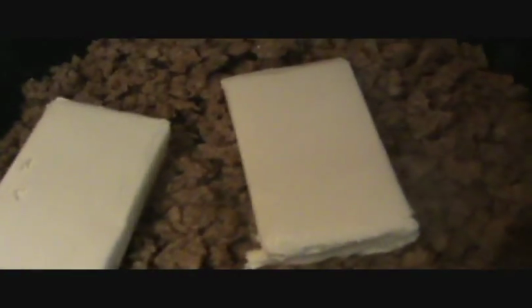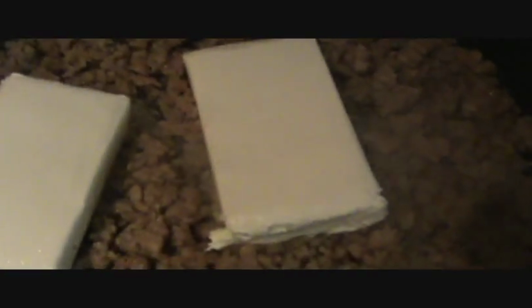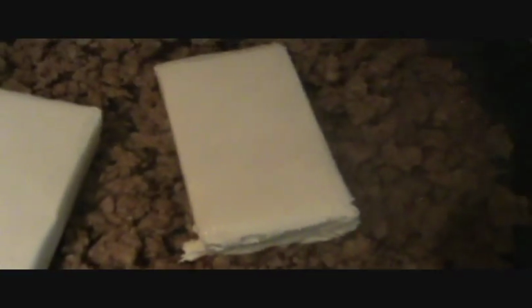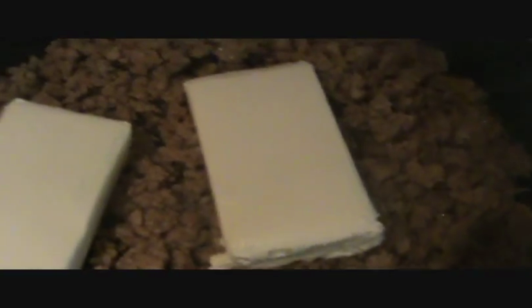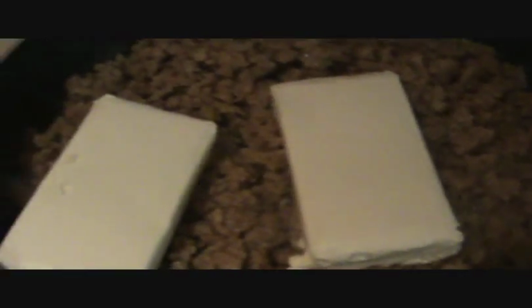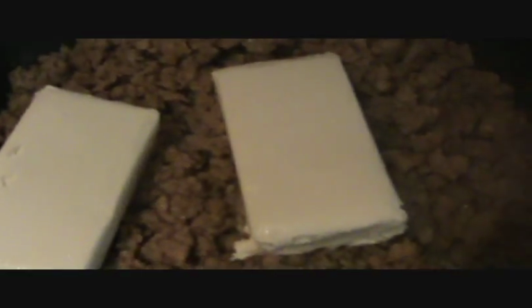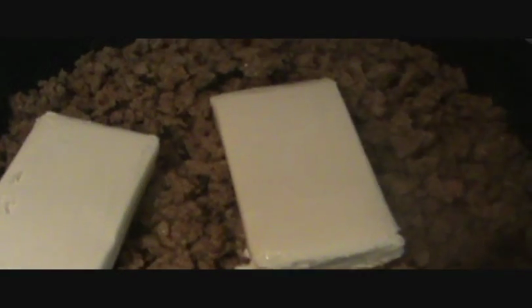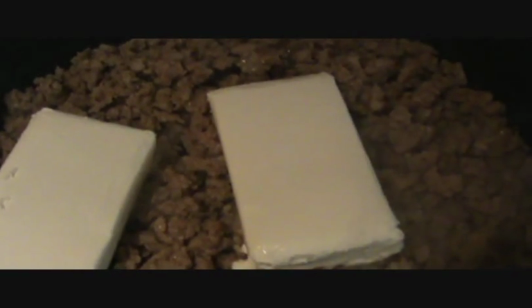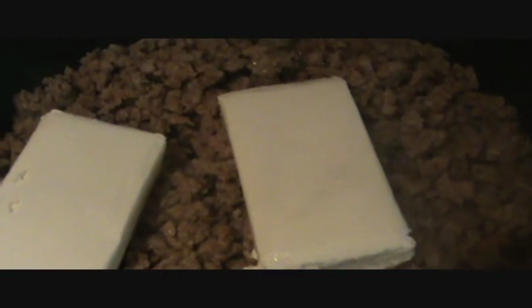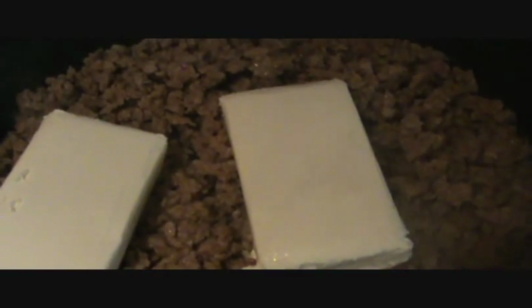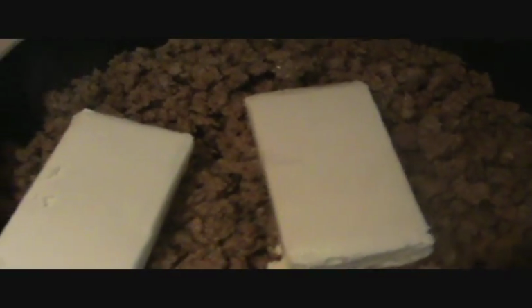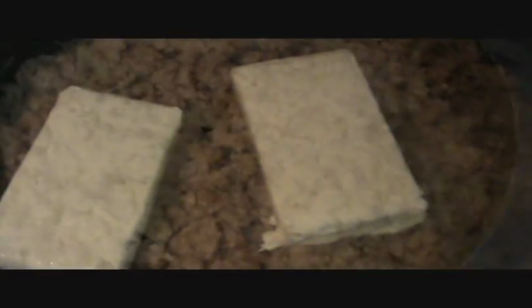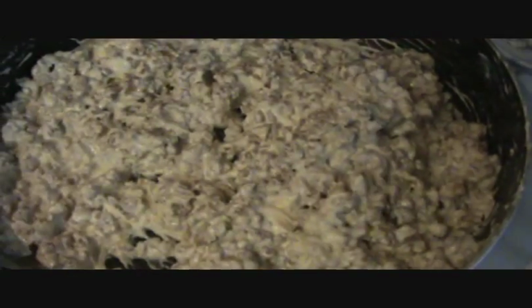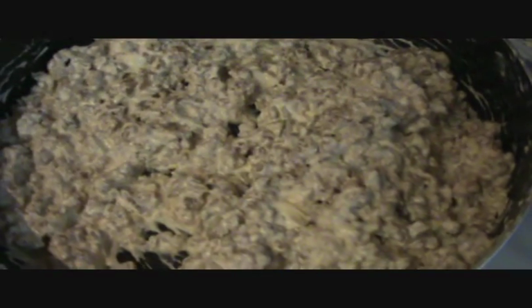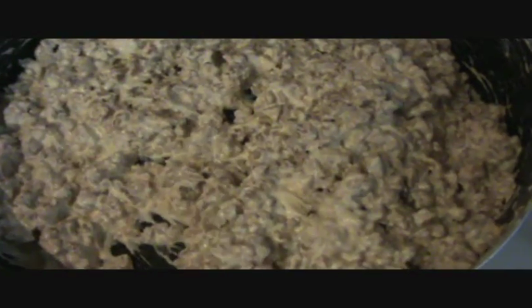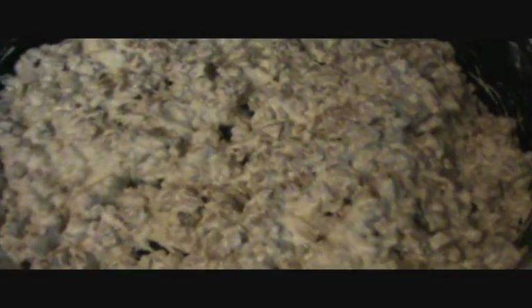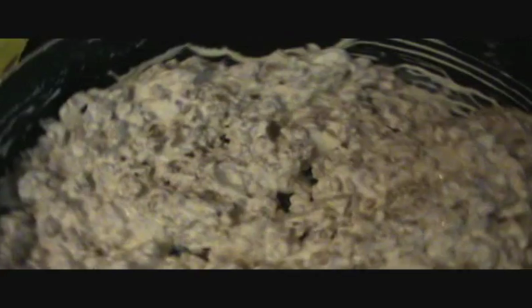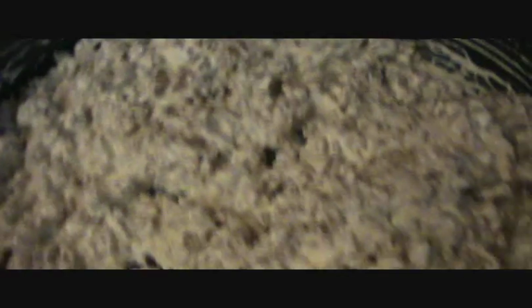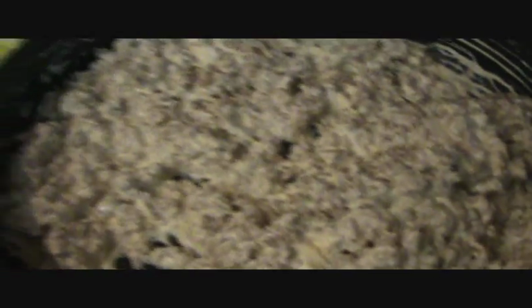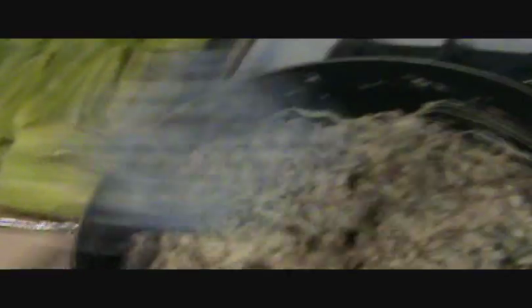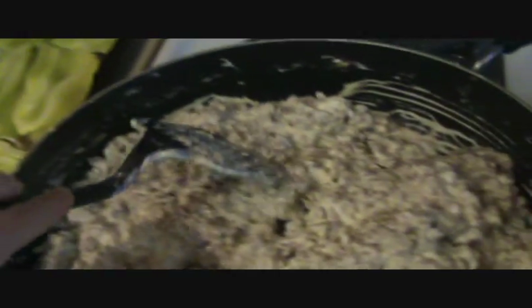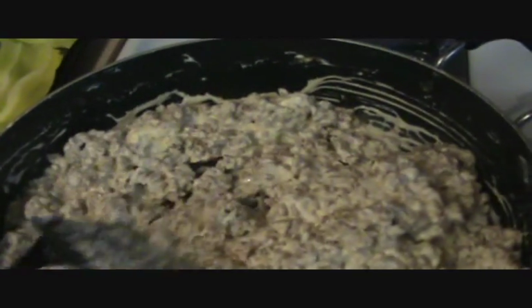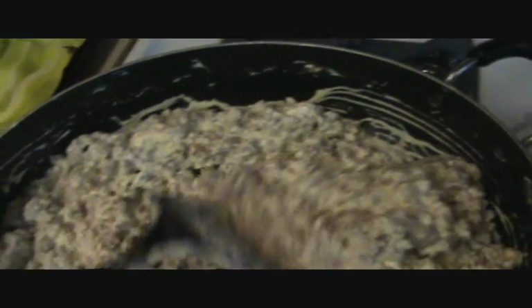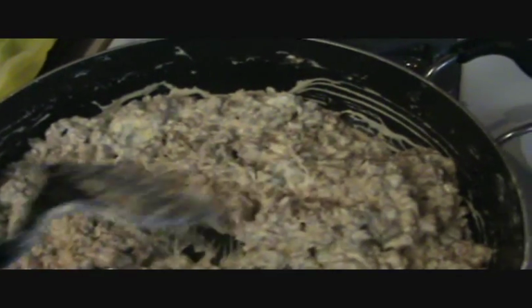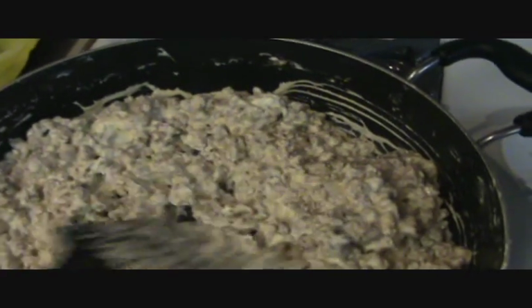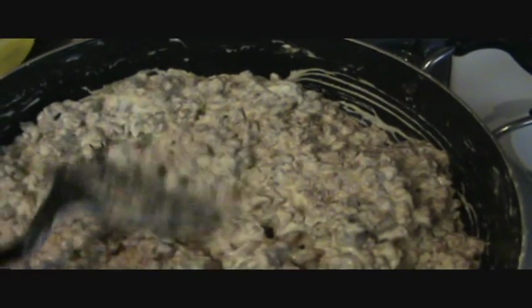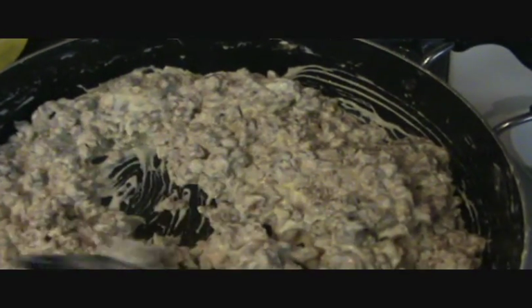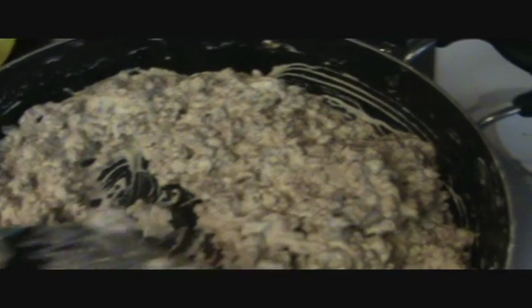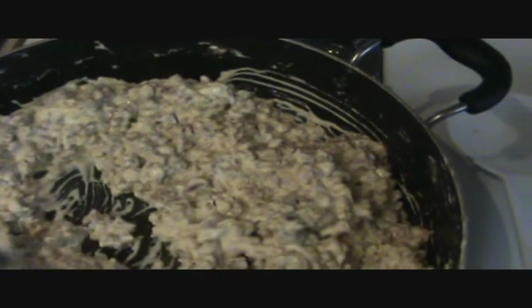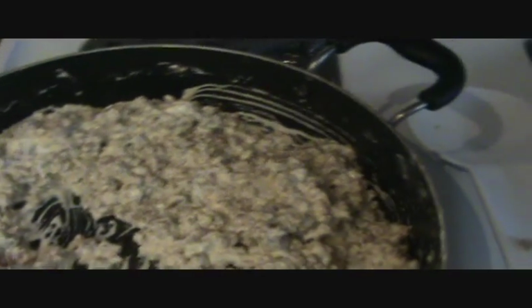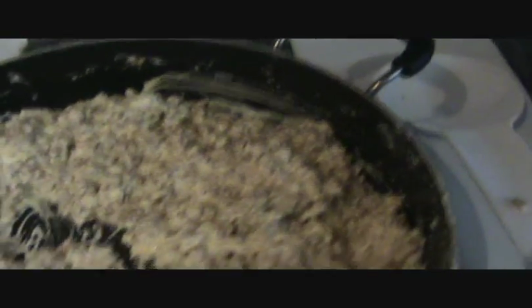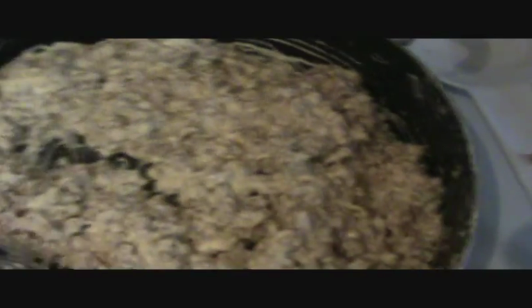In a couple minutes I'll come back and start mixing it through and chopping up the meat some more. Now that I have my cream cheese all mixed in, it is a nice, creamy mixture. It is very, very good.